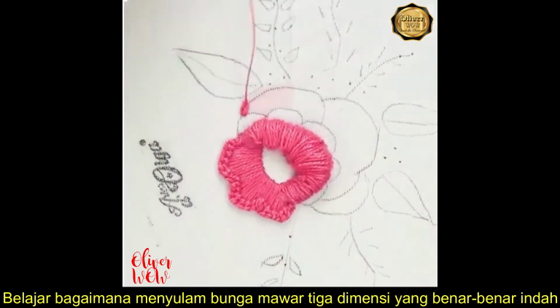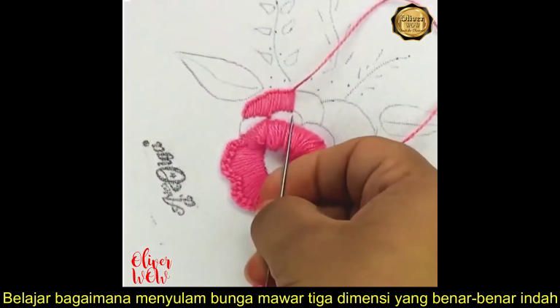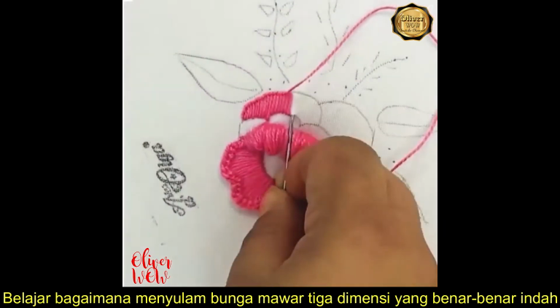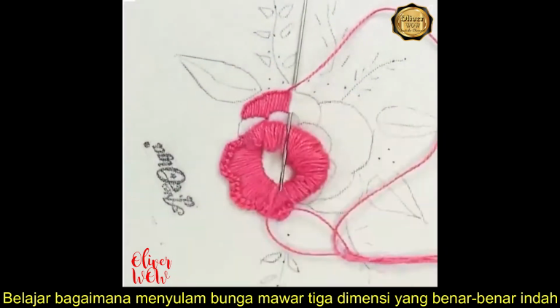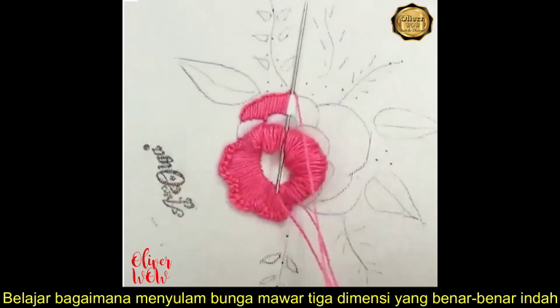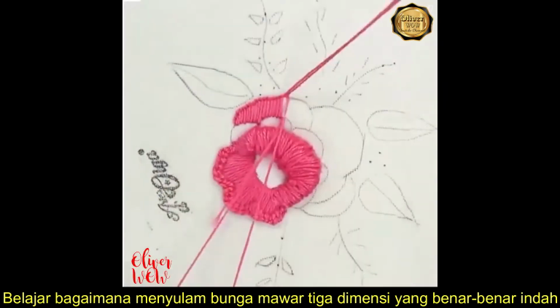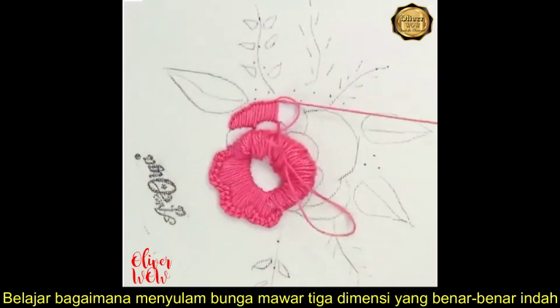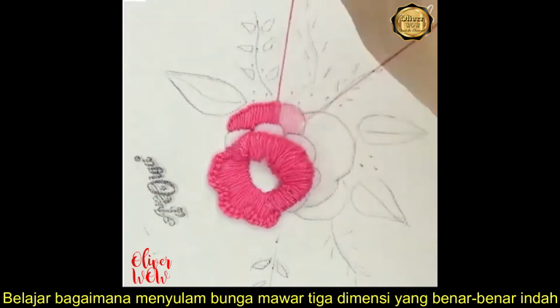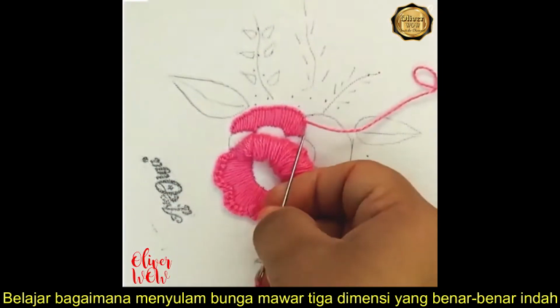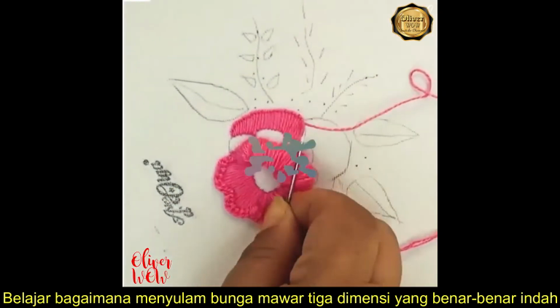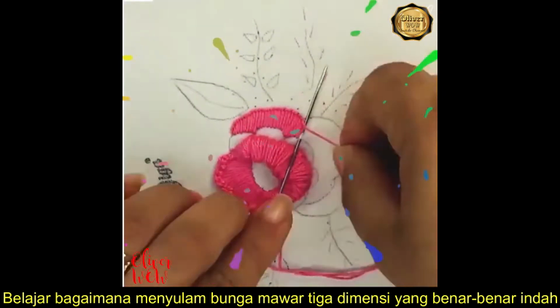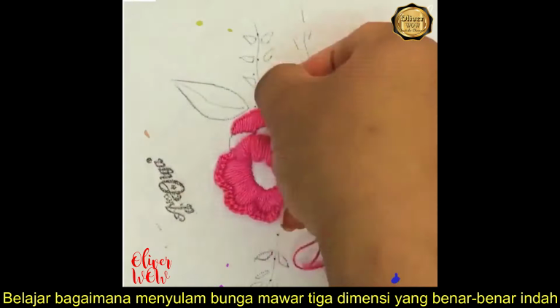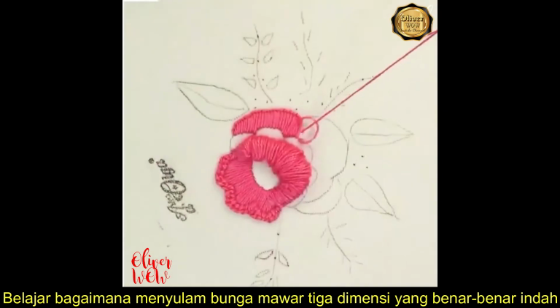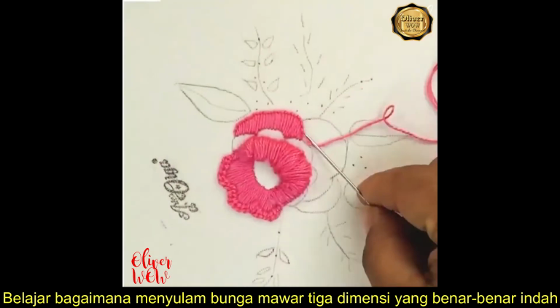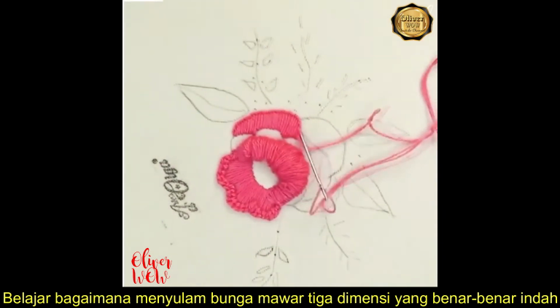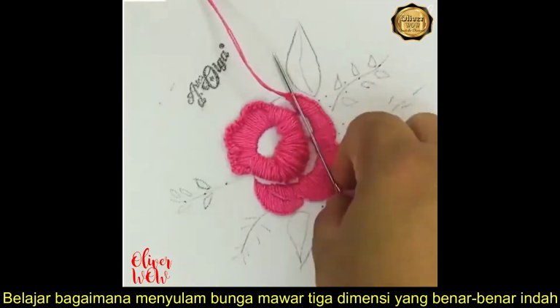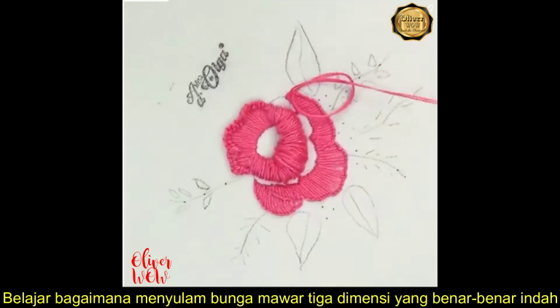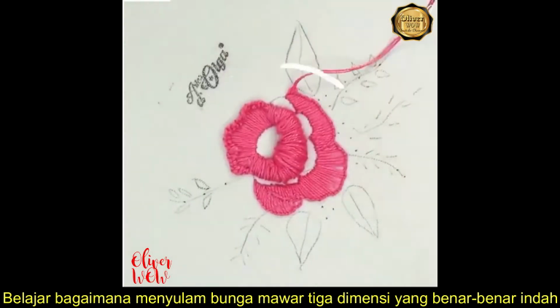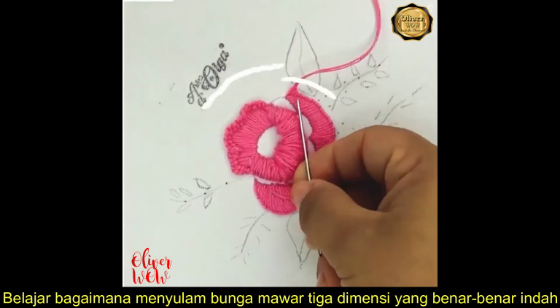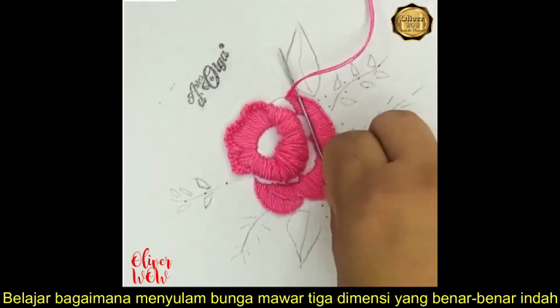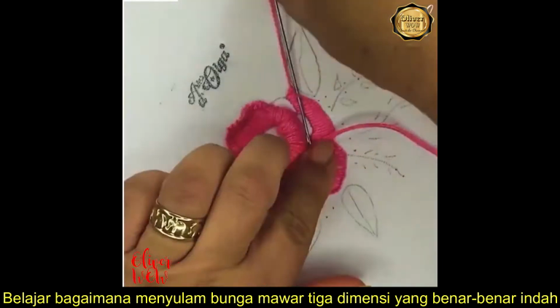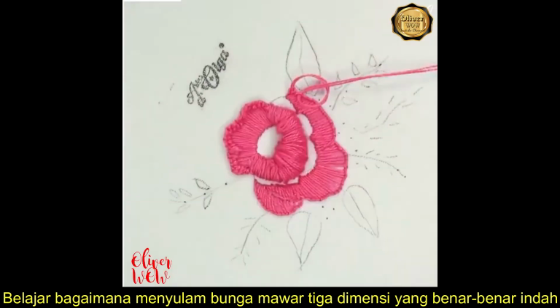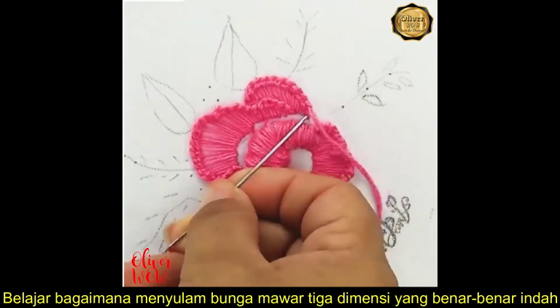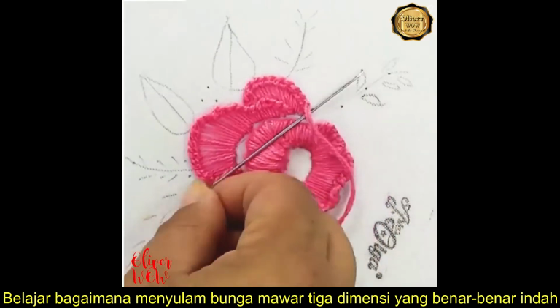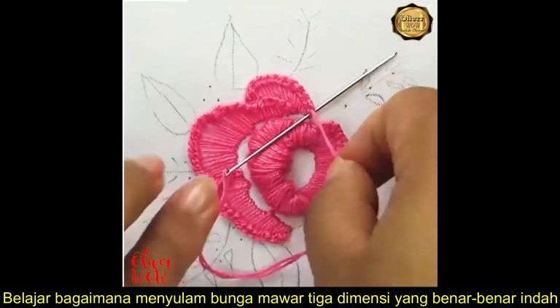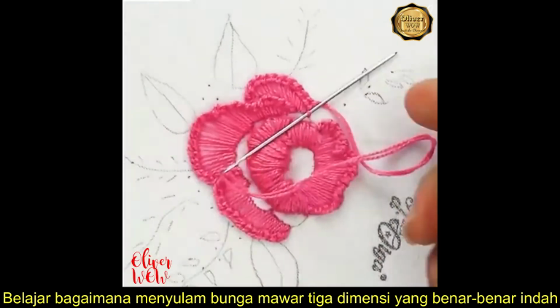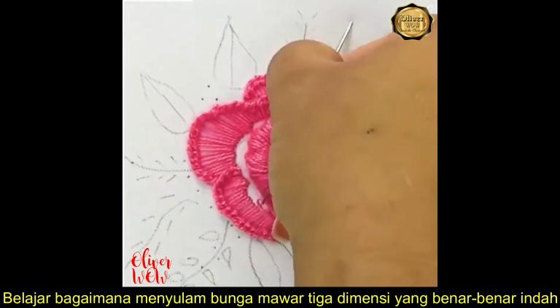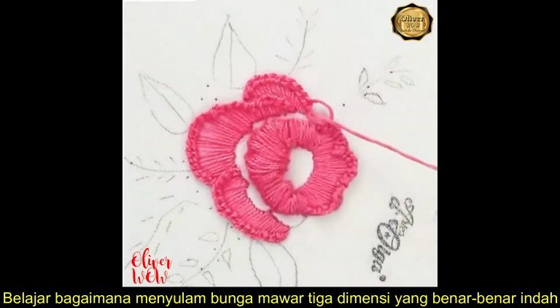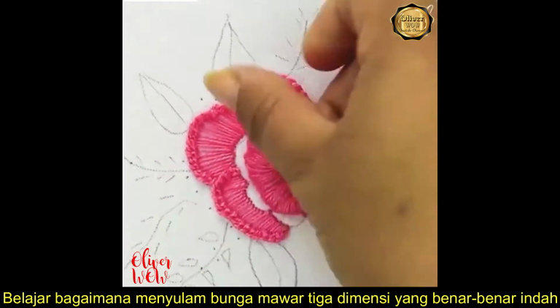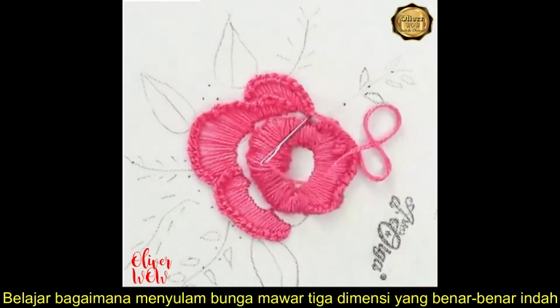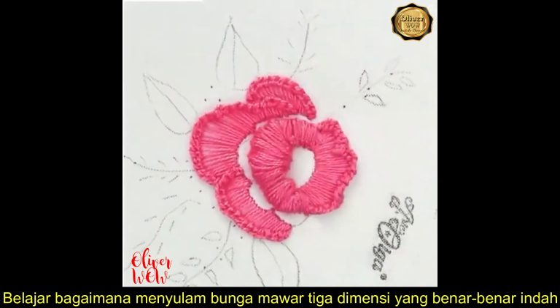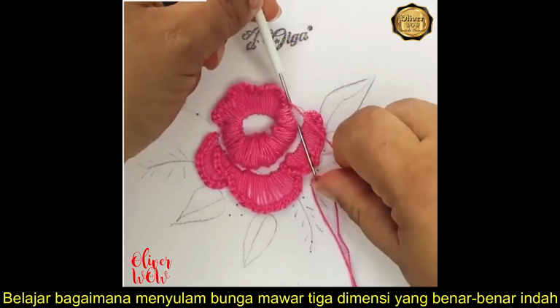You may now move on to the outer petals. Make another buttonhole stitch on the edge to give form to all of the petals.